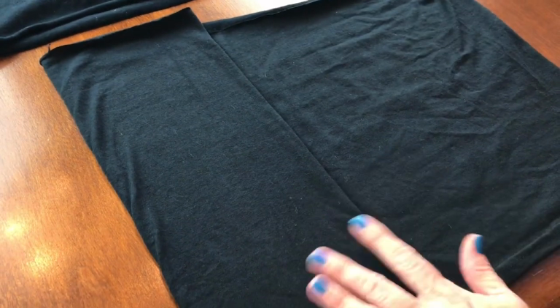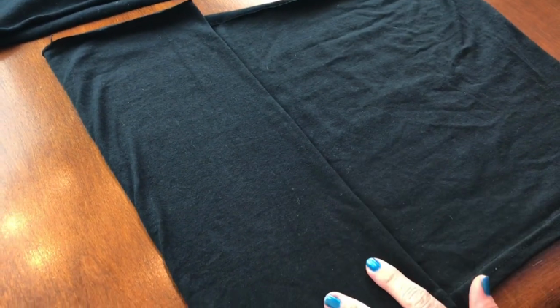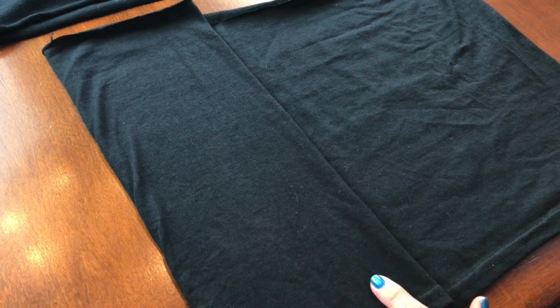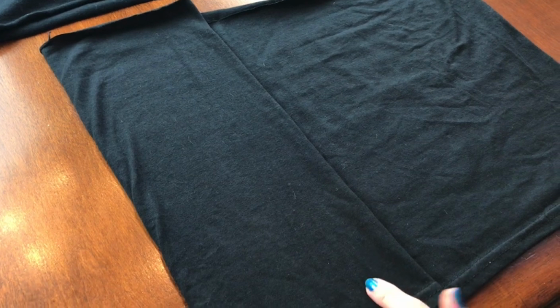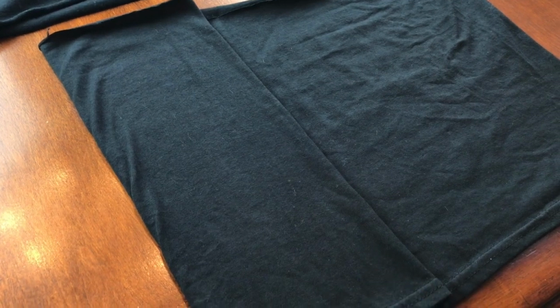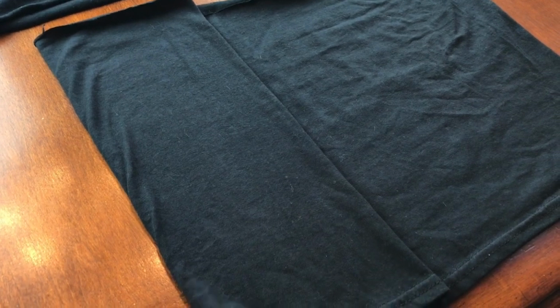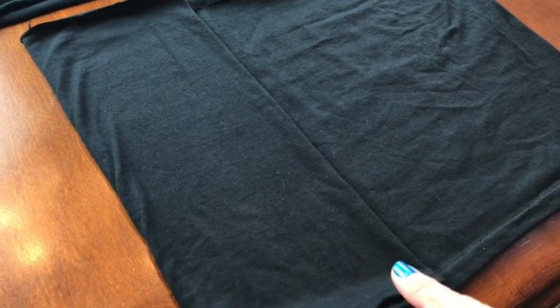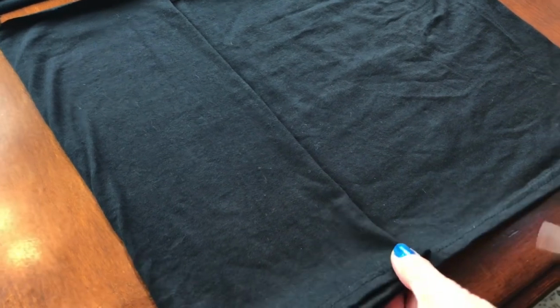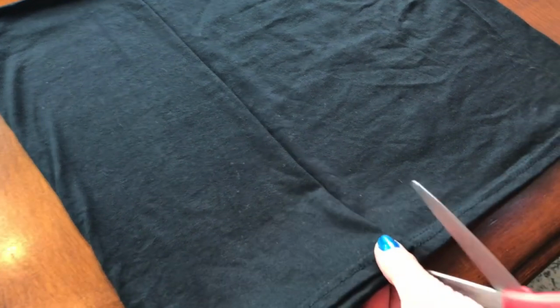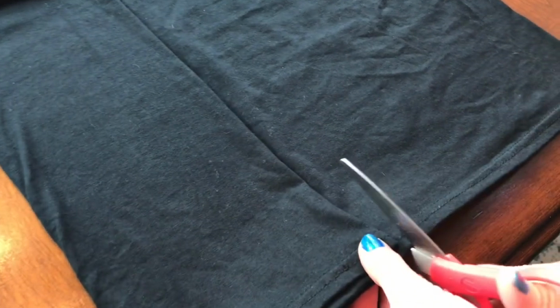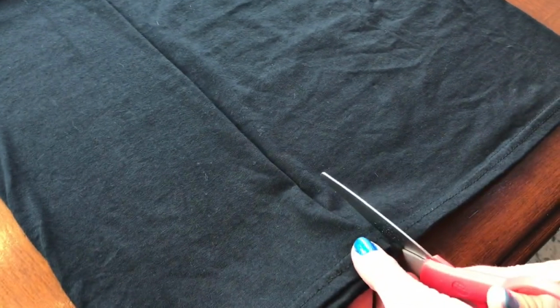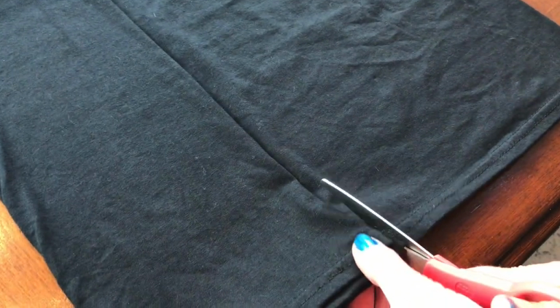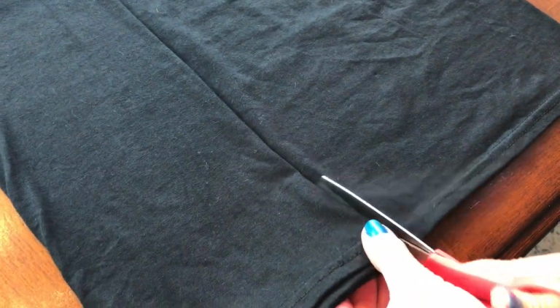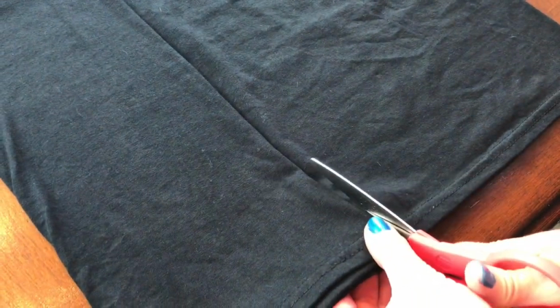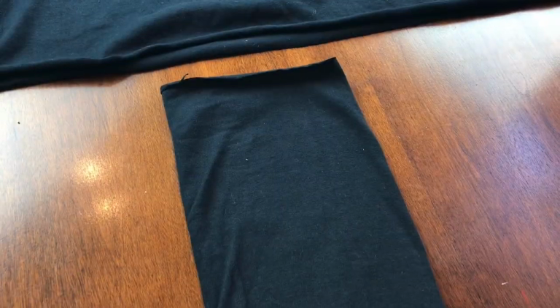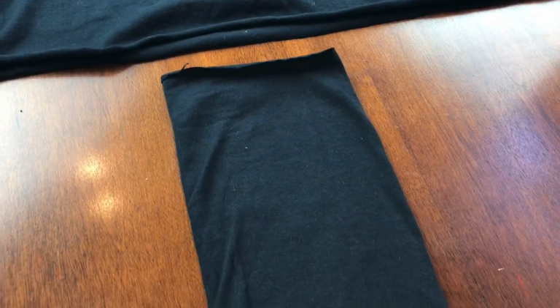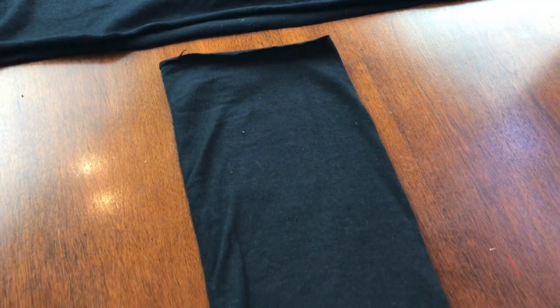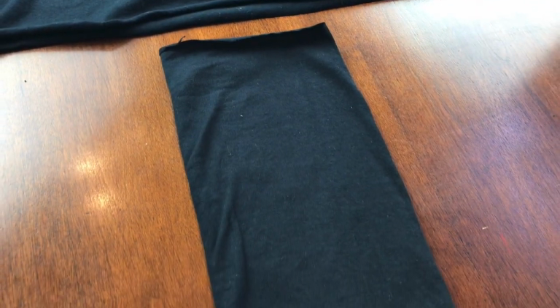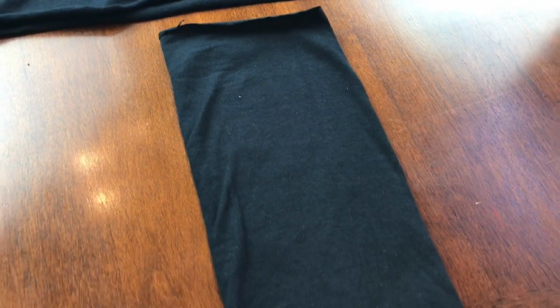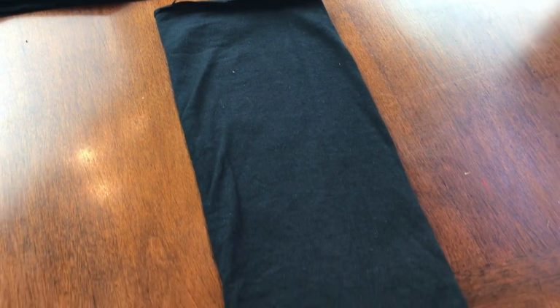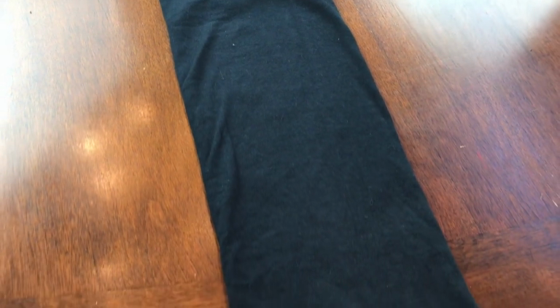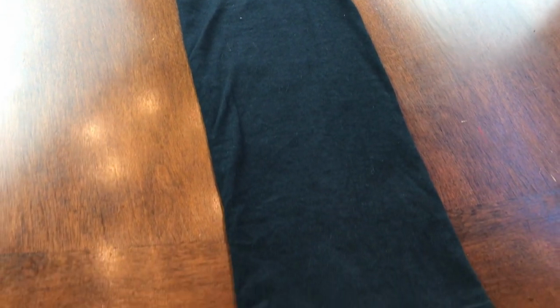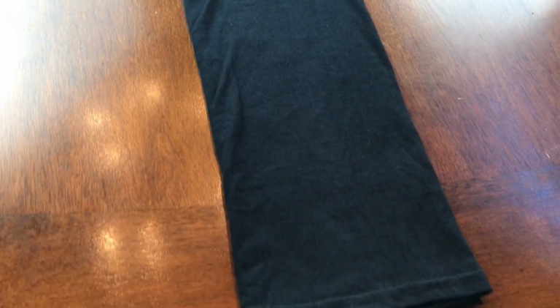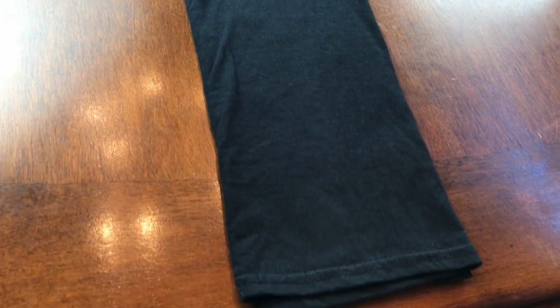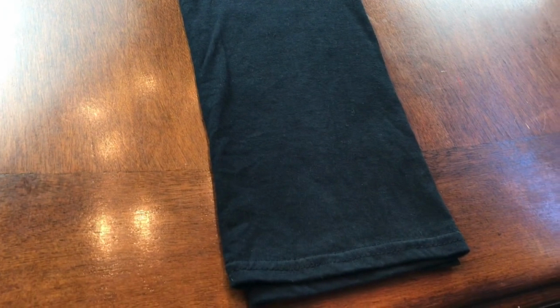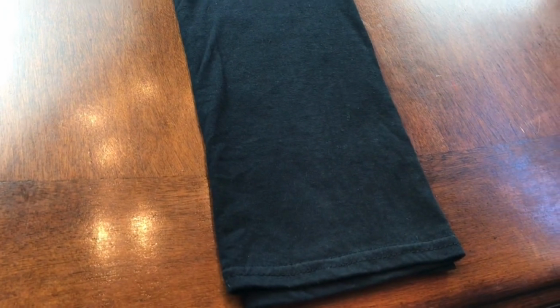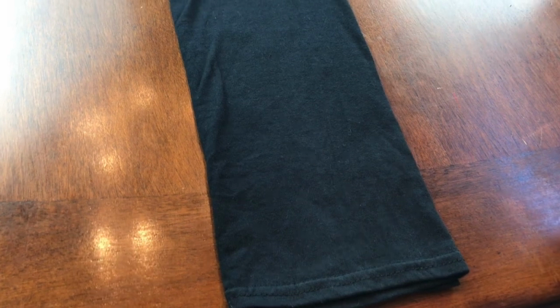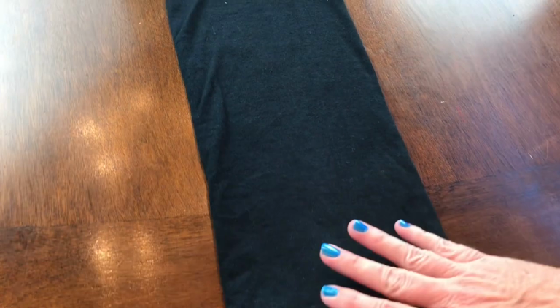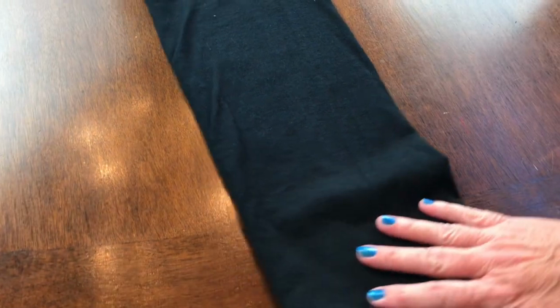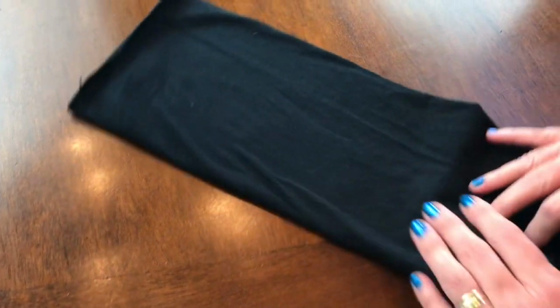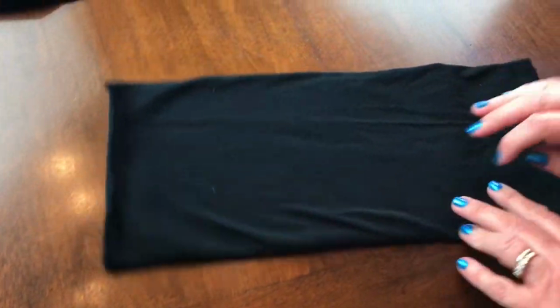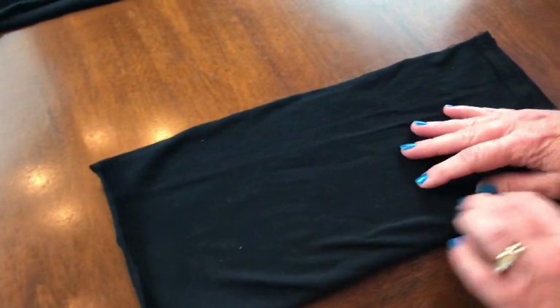Then just take your scissors and cut all the way across. This piece of fabric will make two face masks. So when you cut it all the way across, you now have four layers.